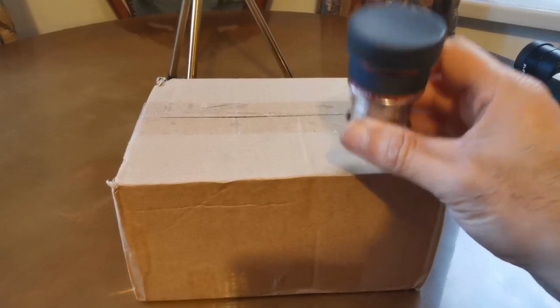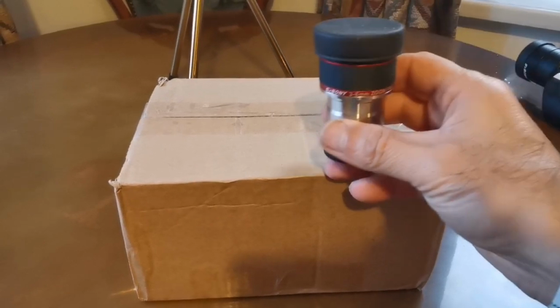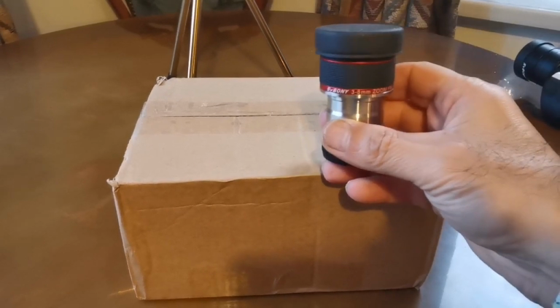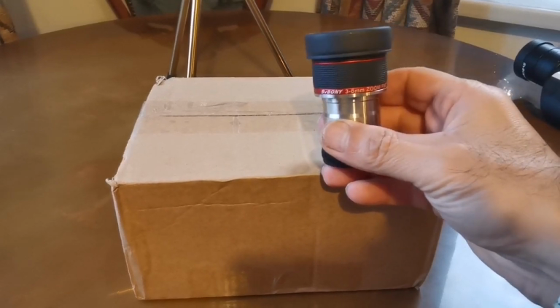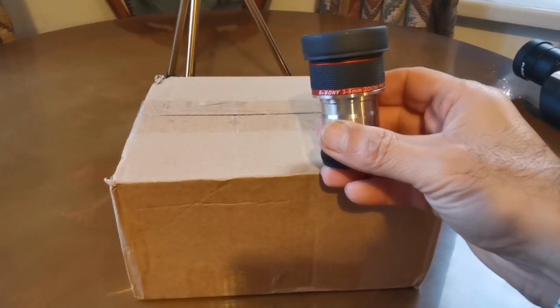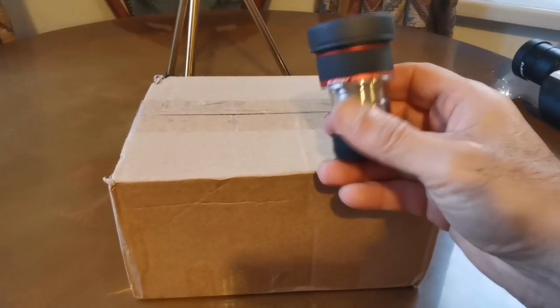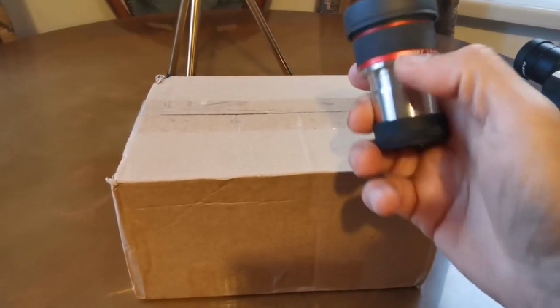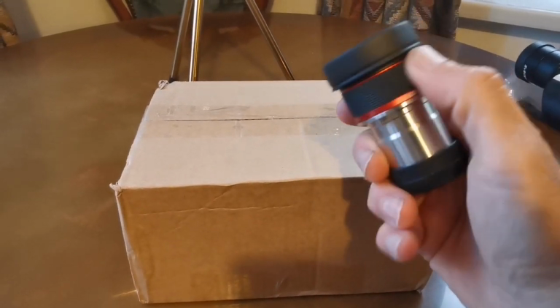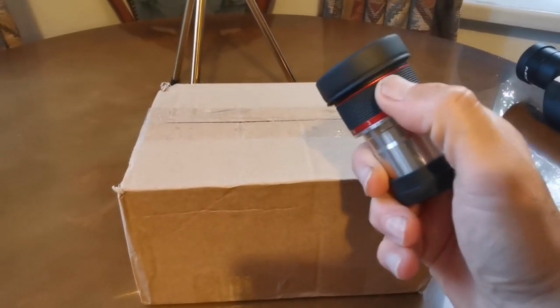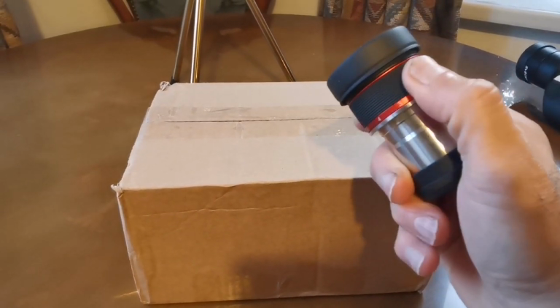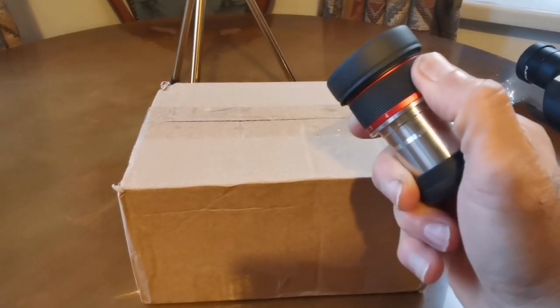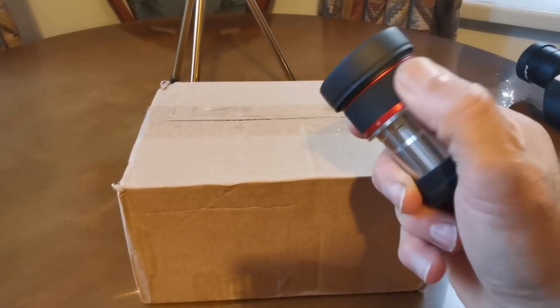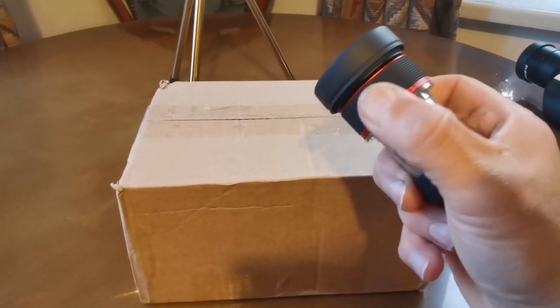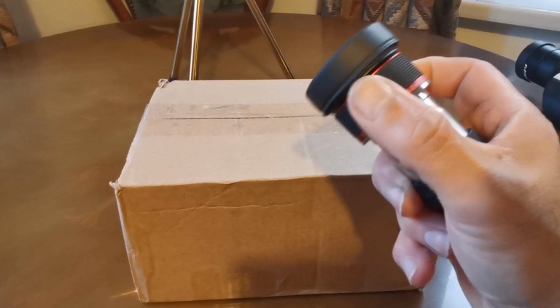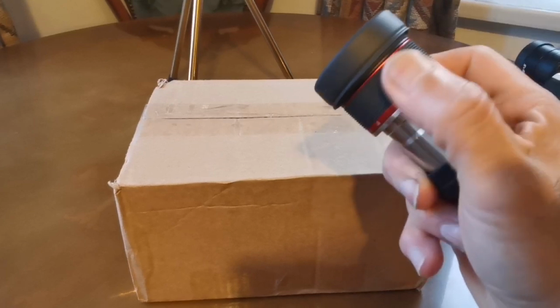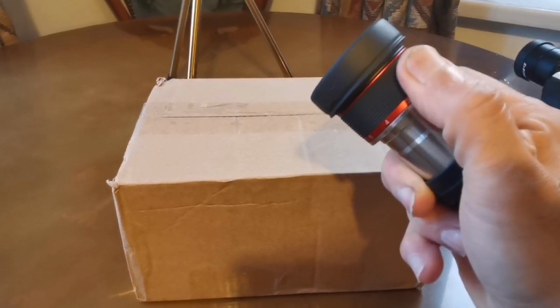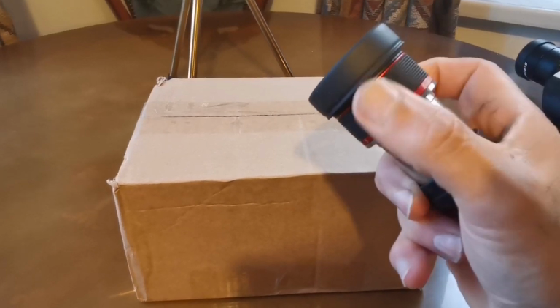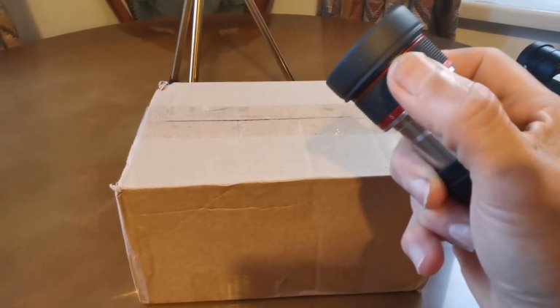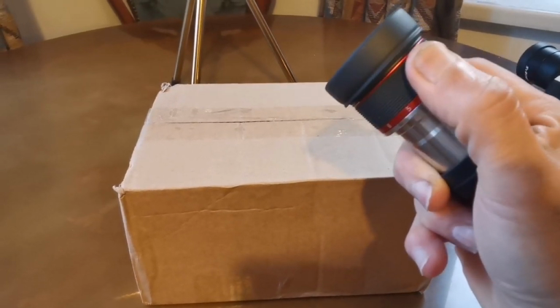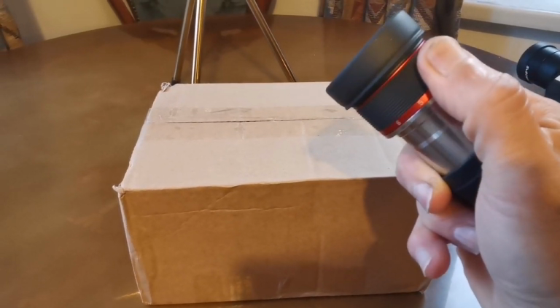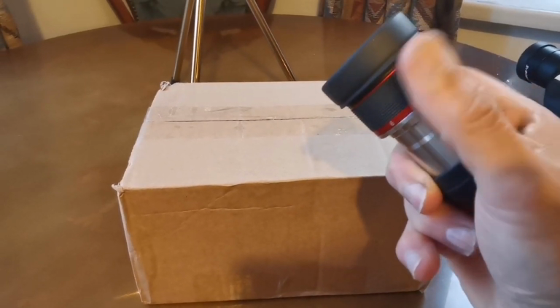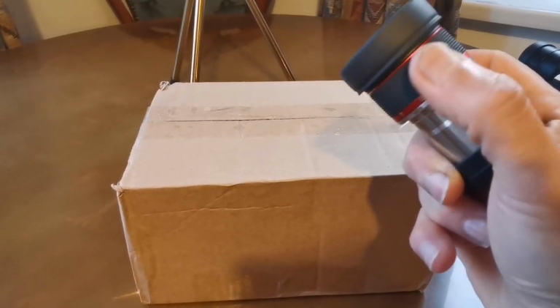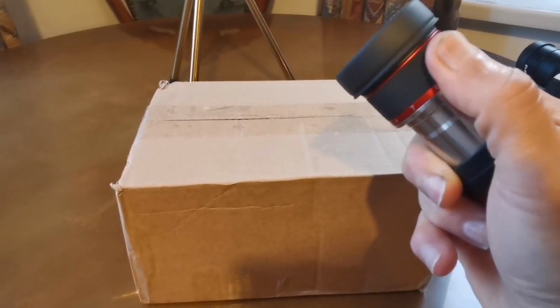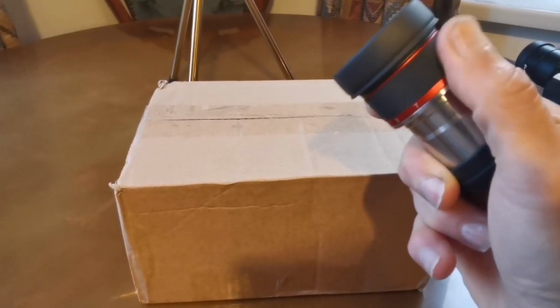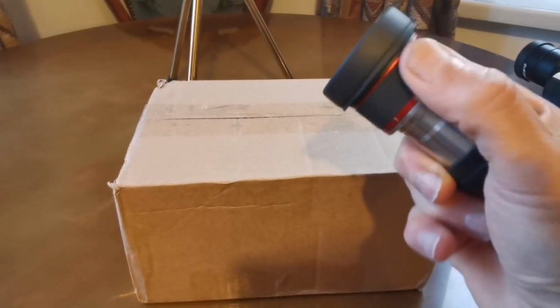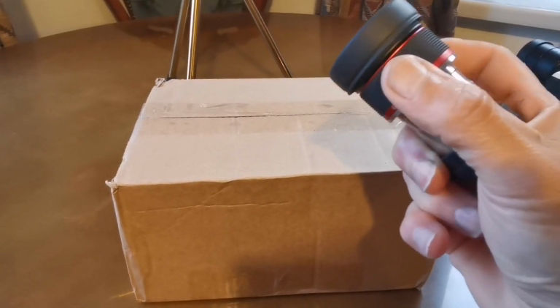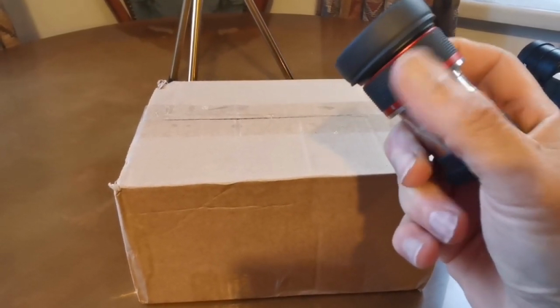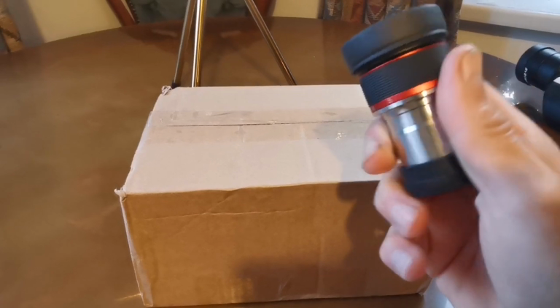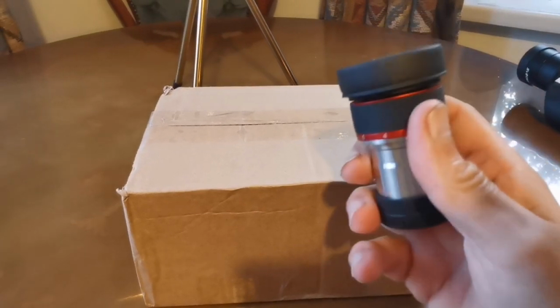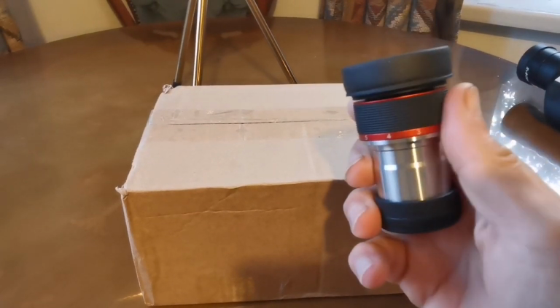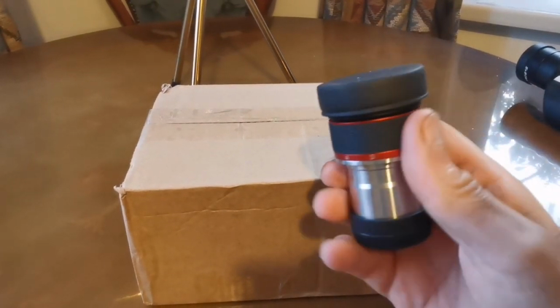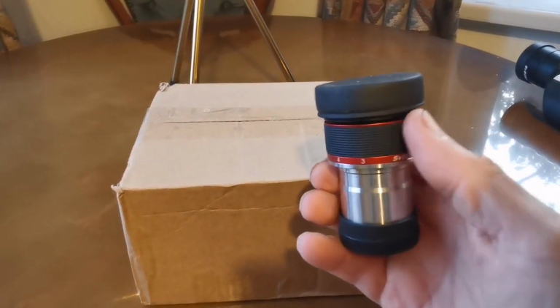The weight of this was really impressive, the click-stop mechanism — click in a bit — it was really good, I liked it. So let's see how this one is.